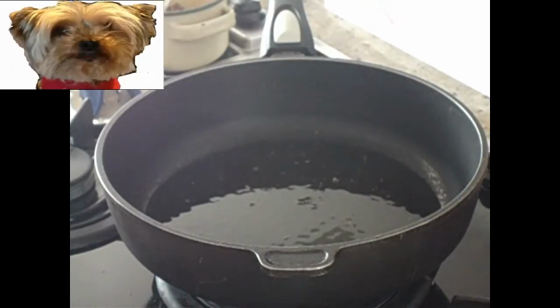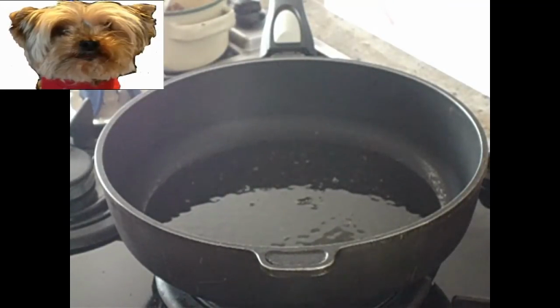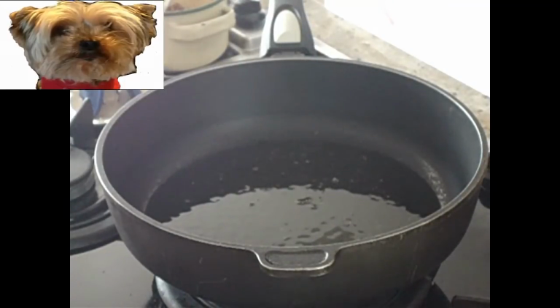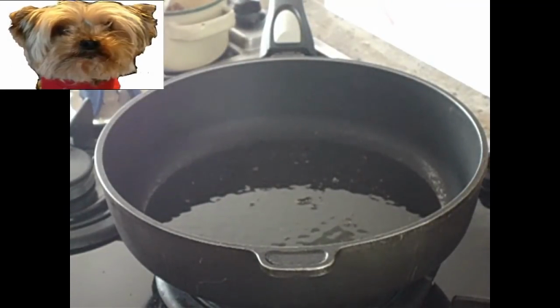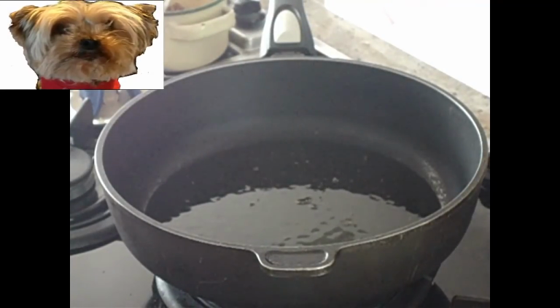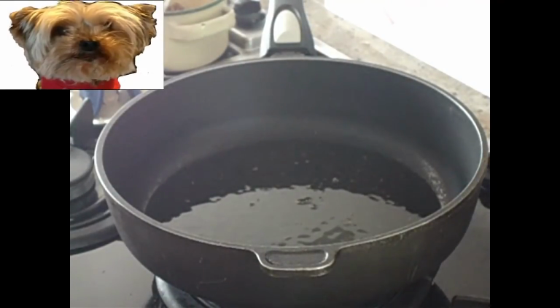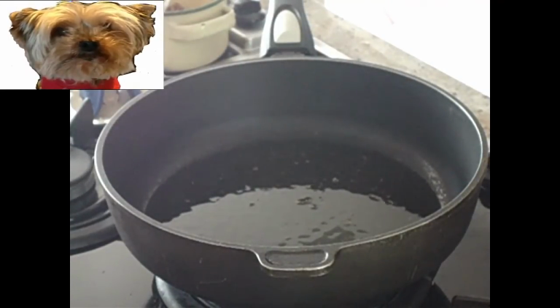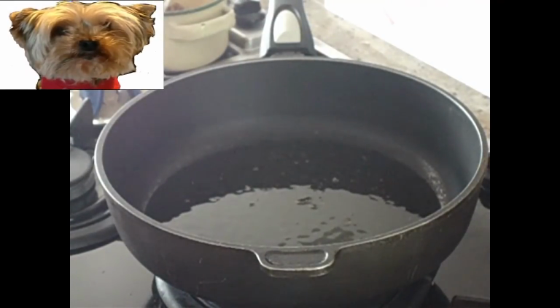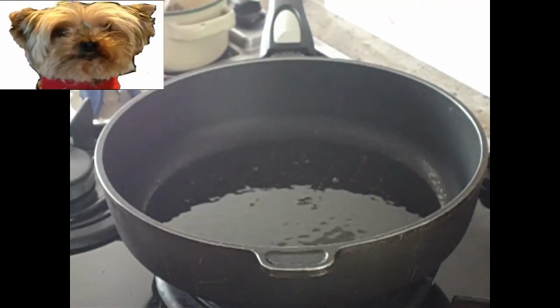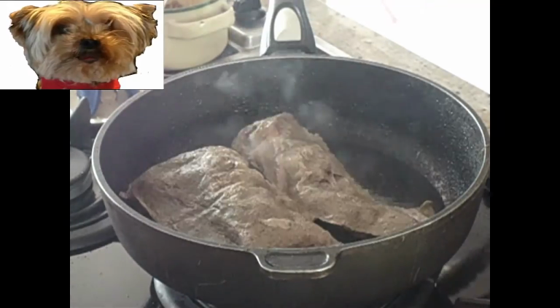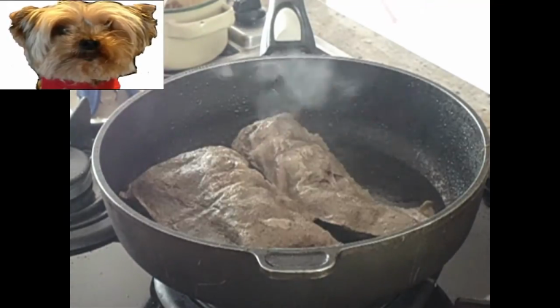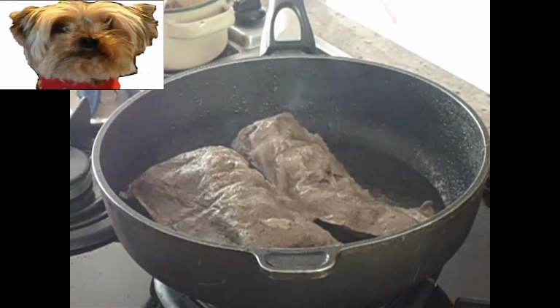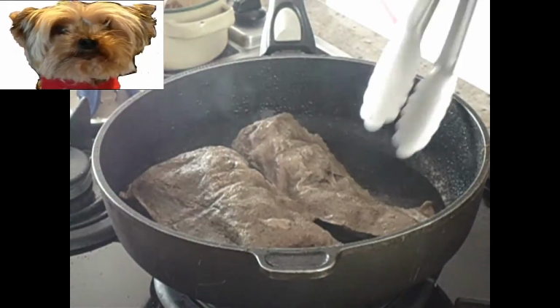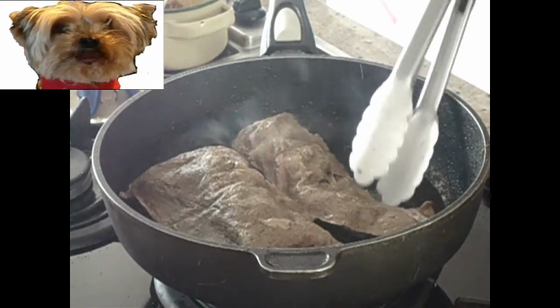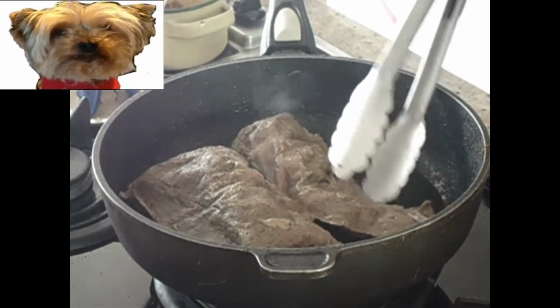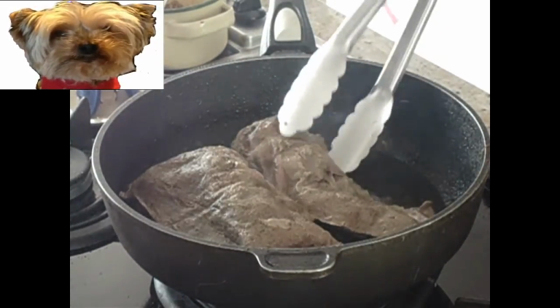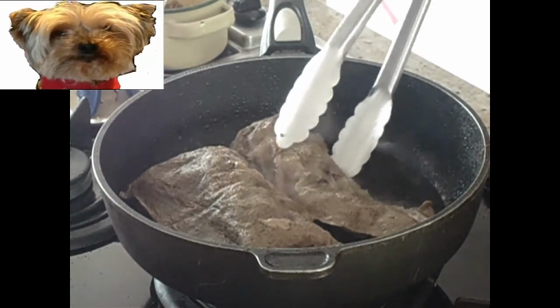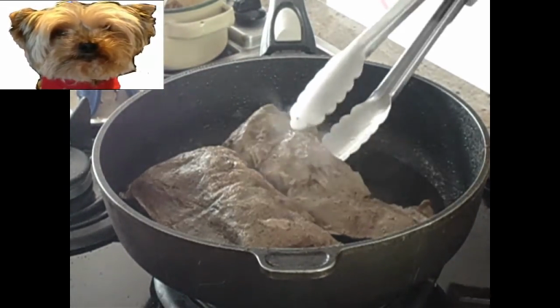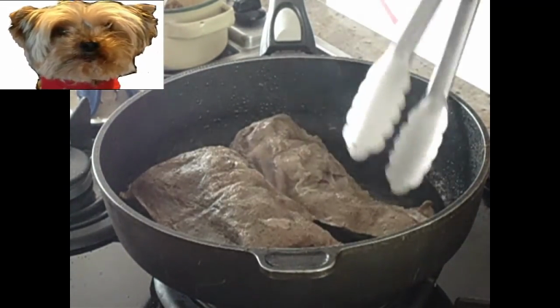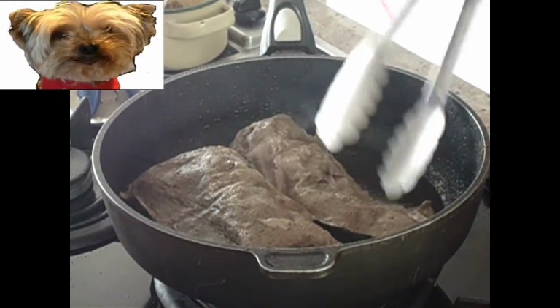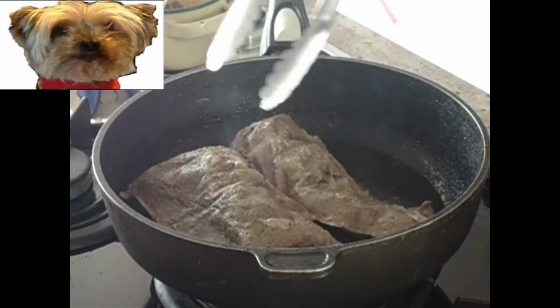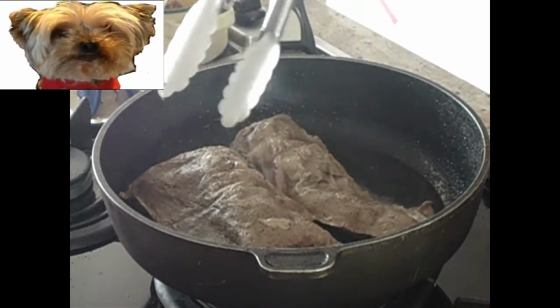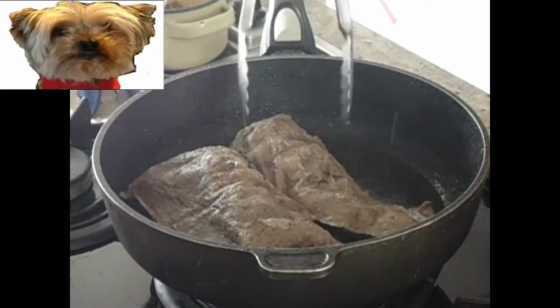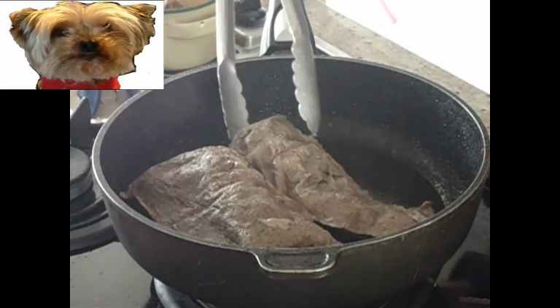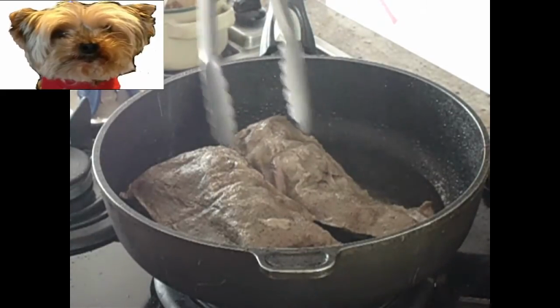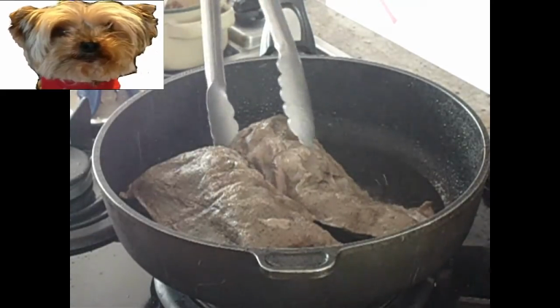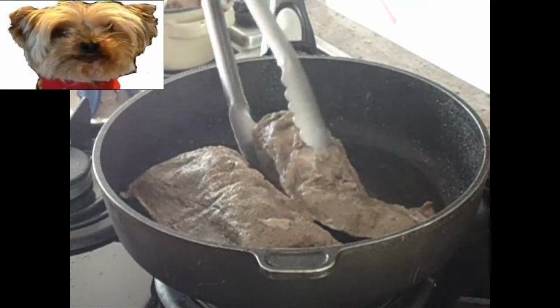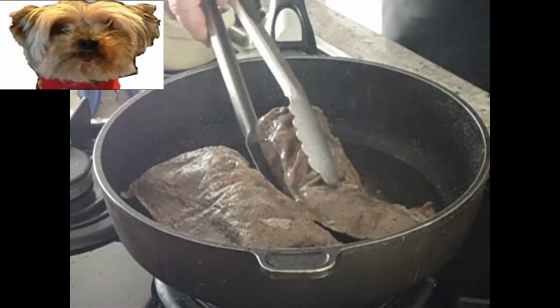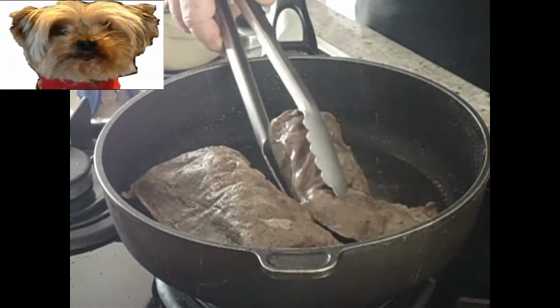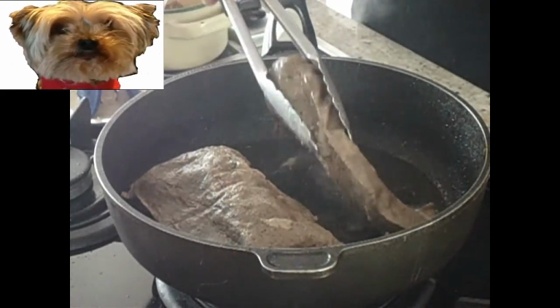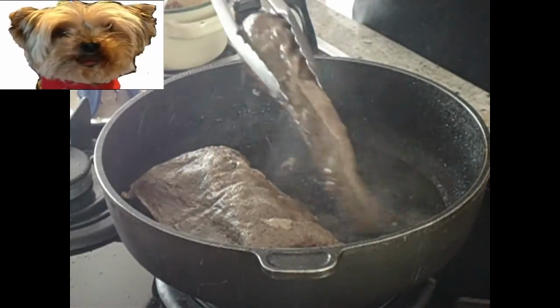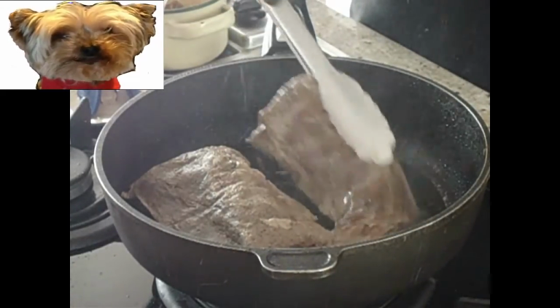Preheat a pan with some oil, add your favorite spice — I use thyme — then sear the tenderloin all around.